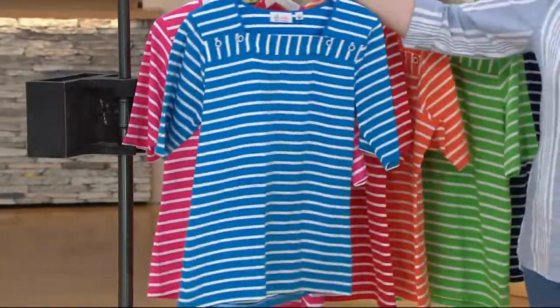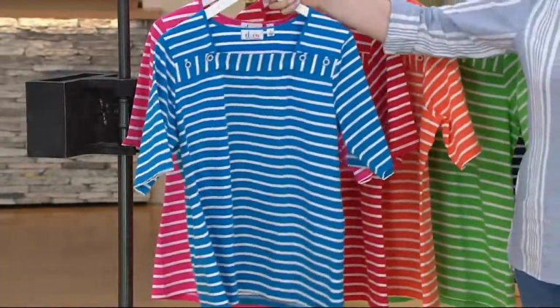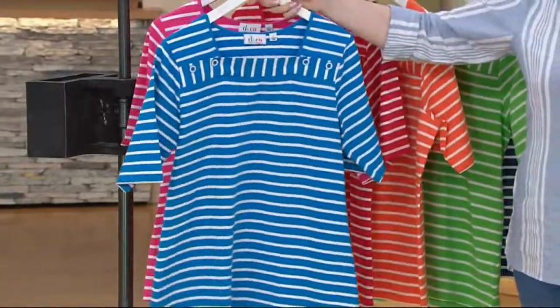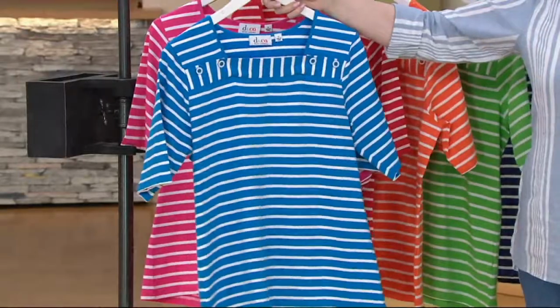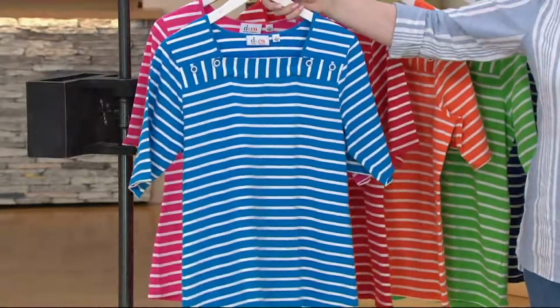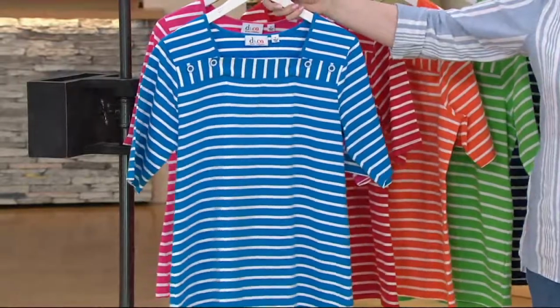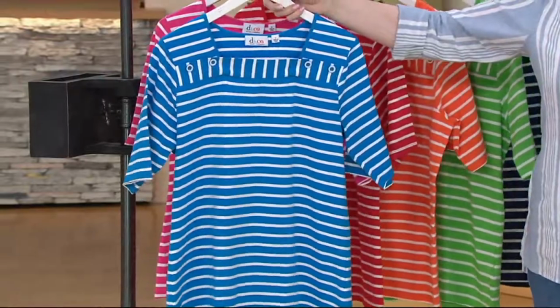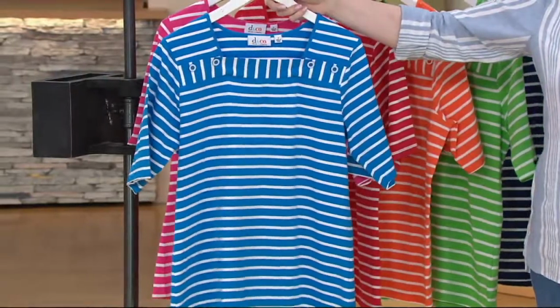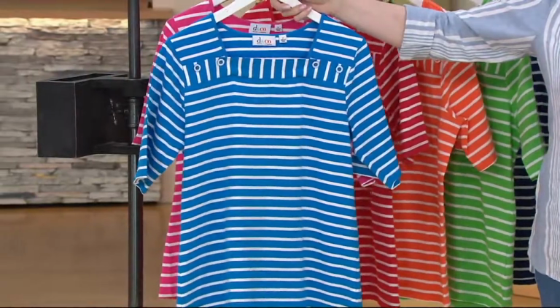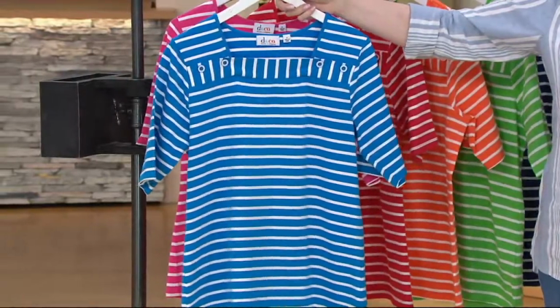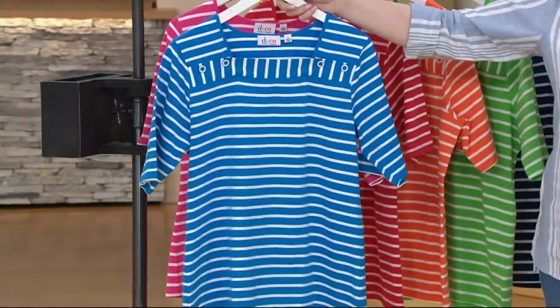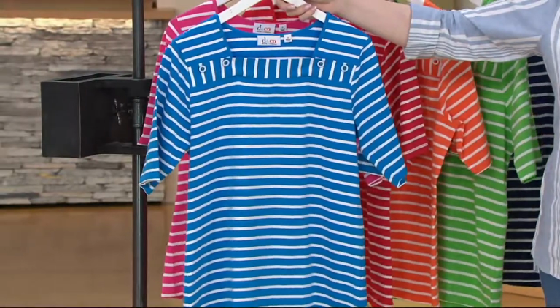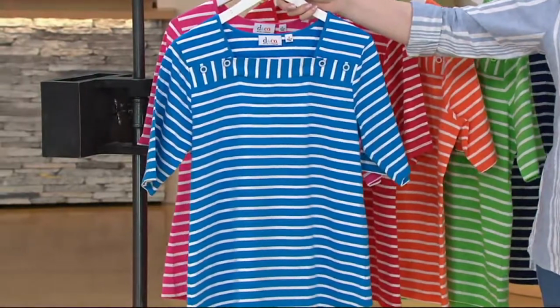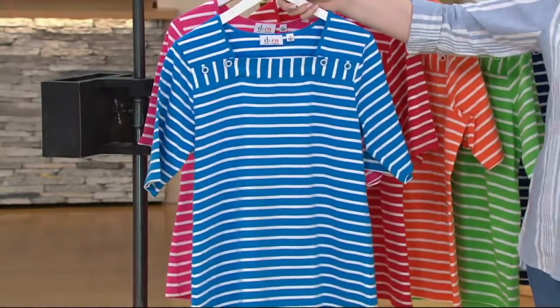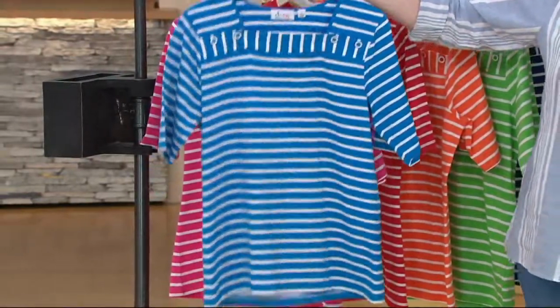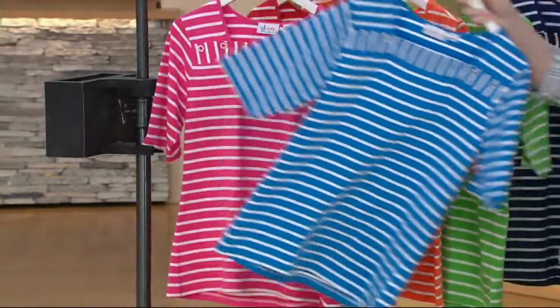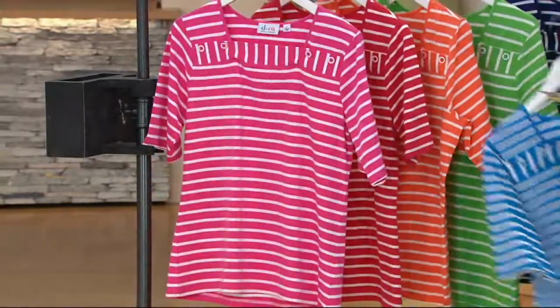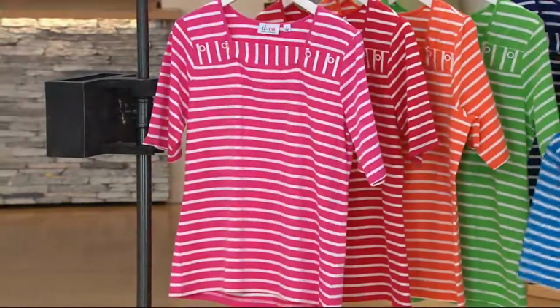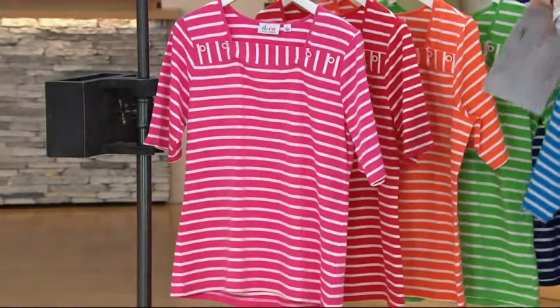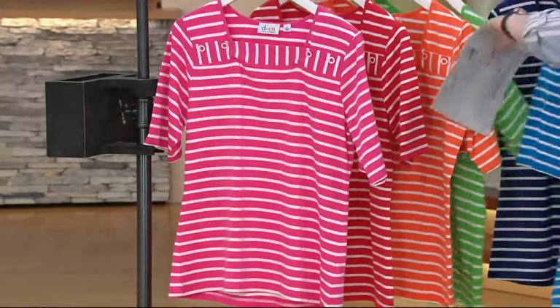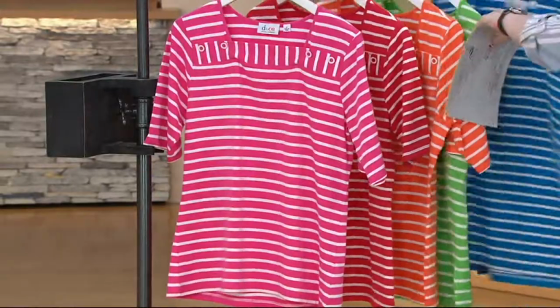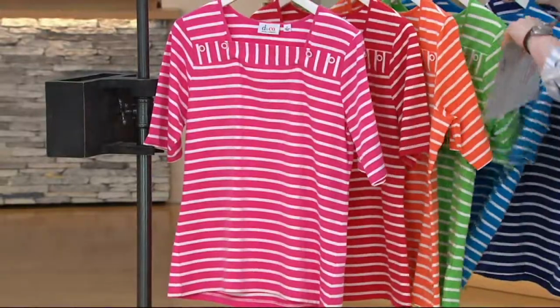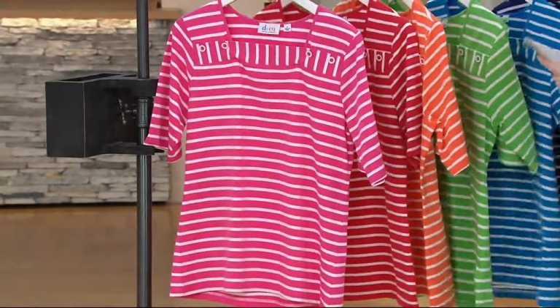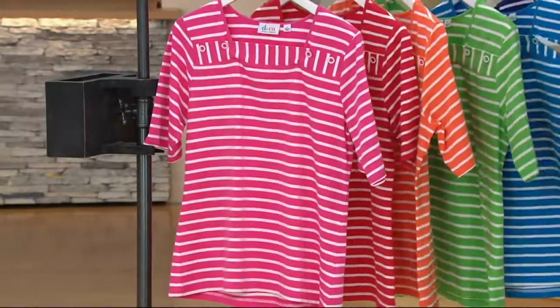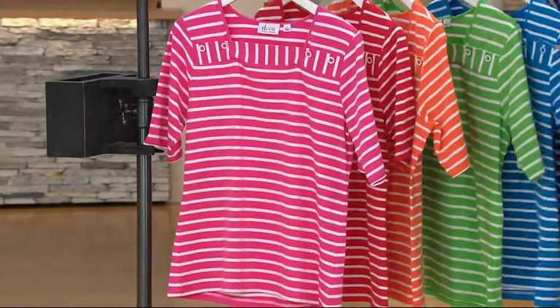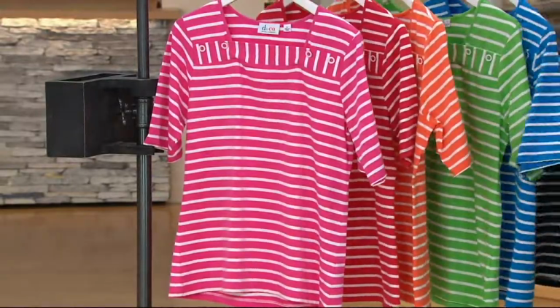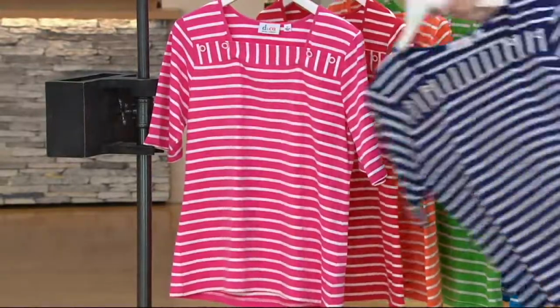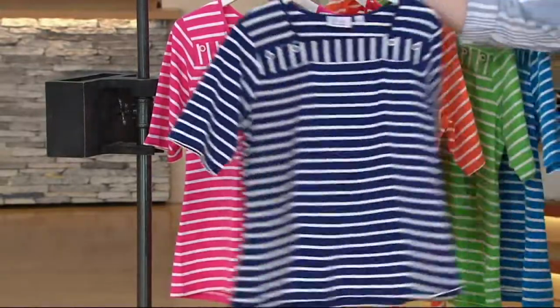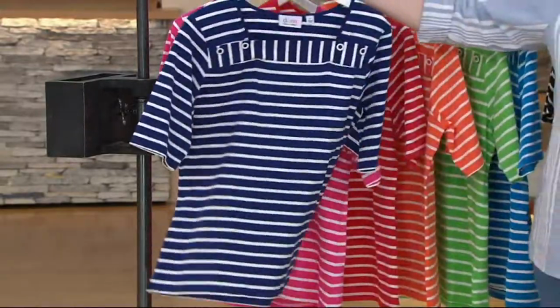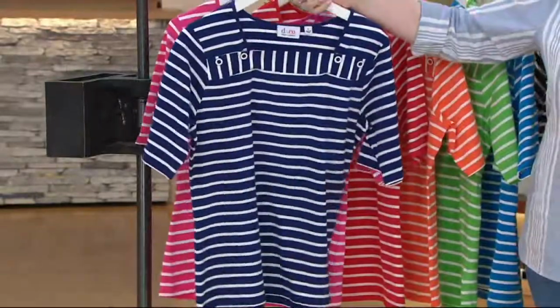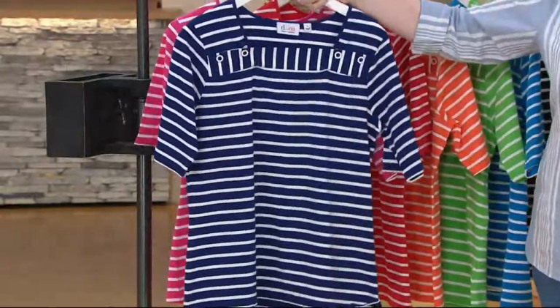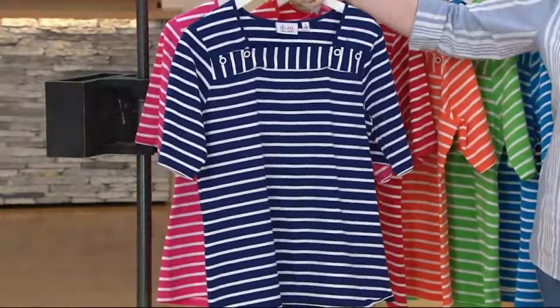And then we also have it available in deep aqua blue — five dozen. Blue is hot today, hot hot hot. And then we have it available in bright navy — five dozen.